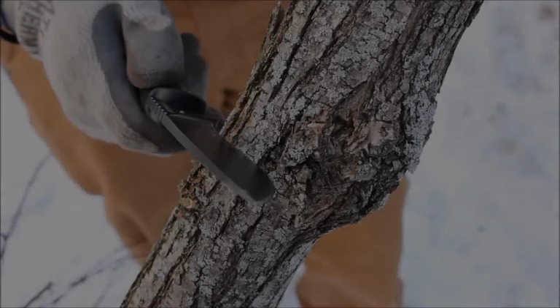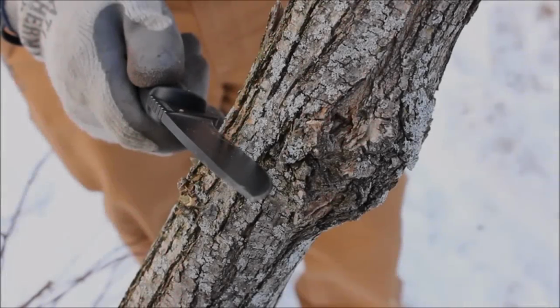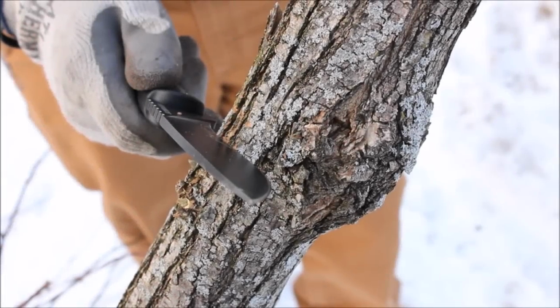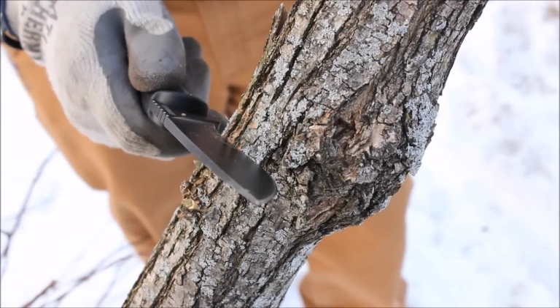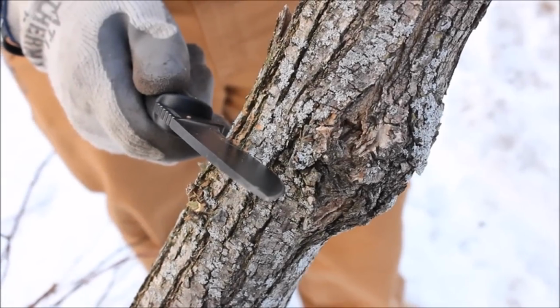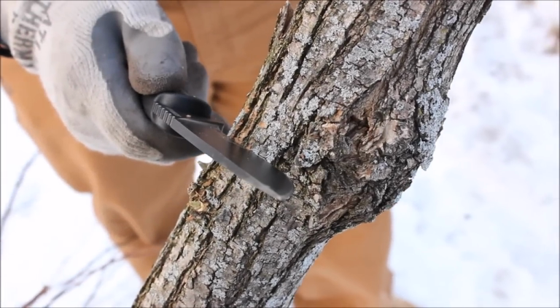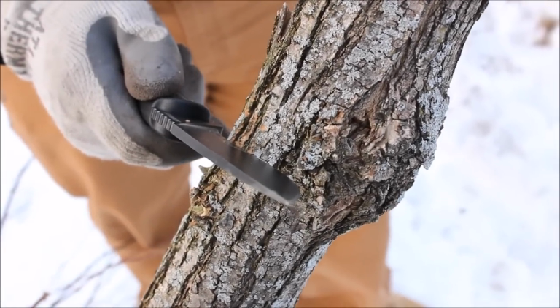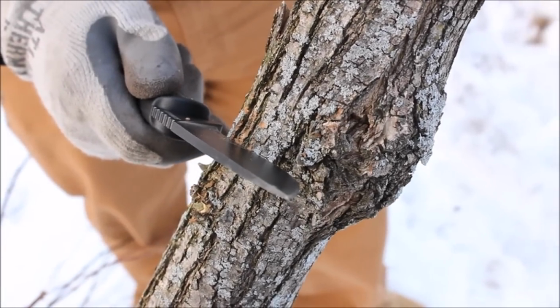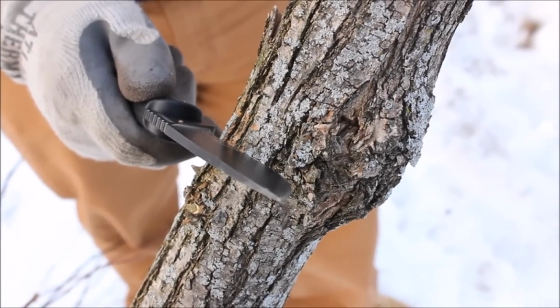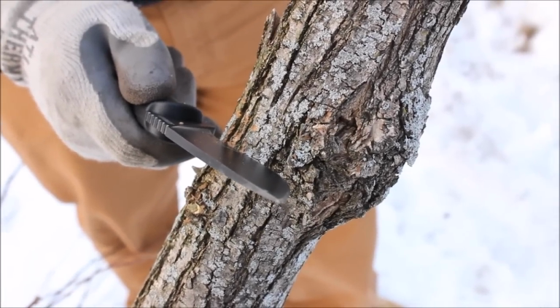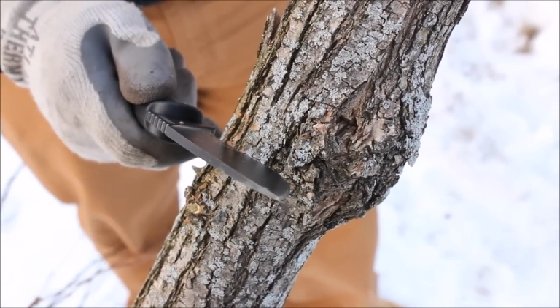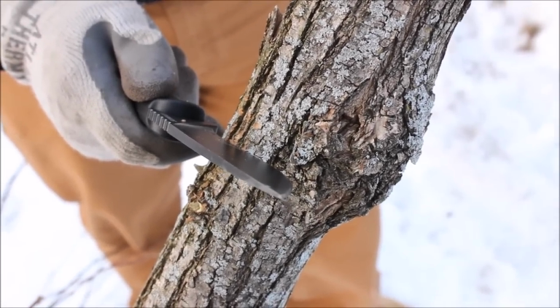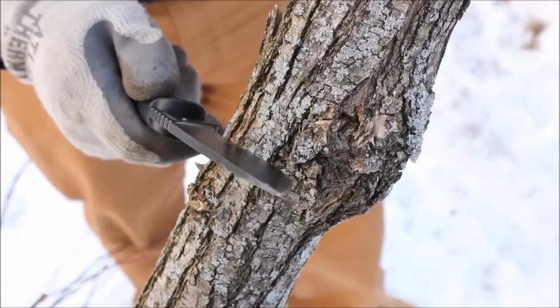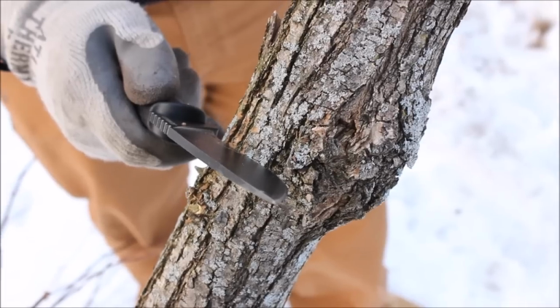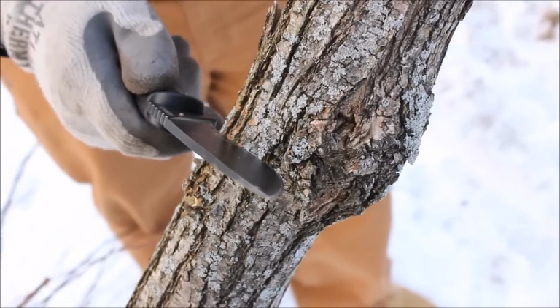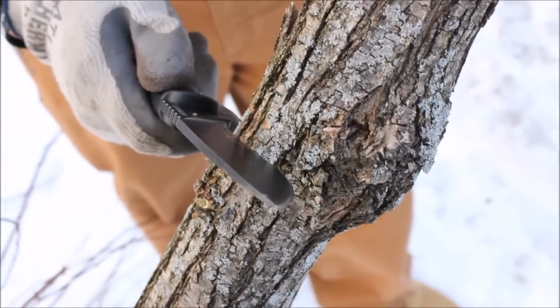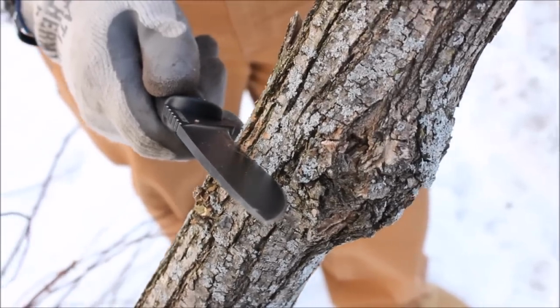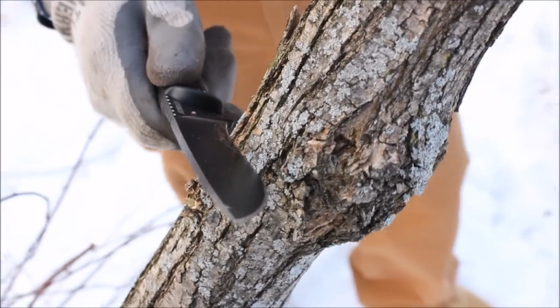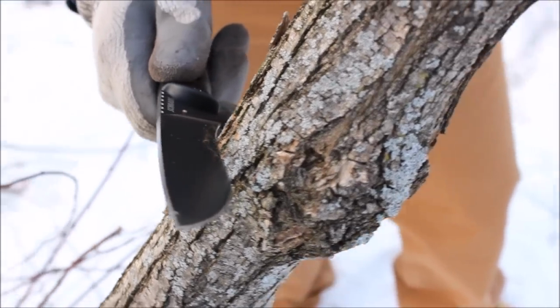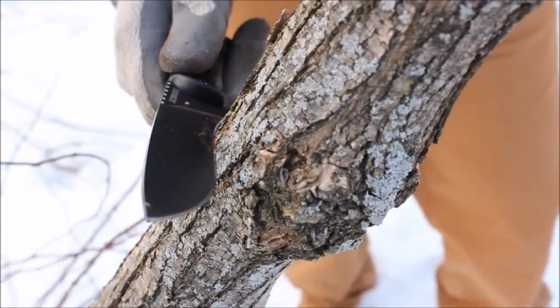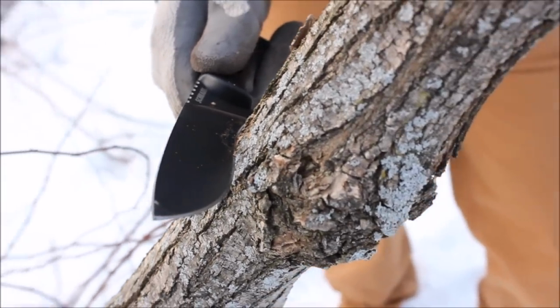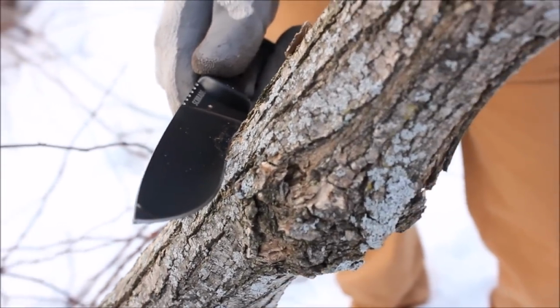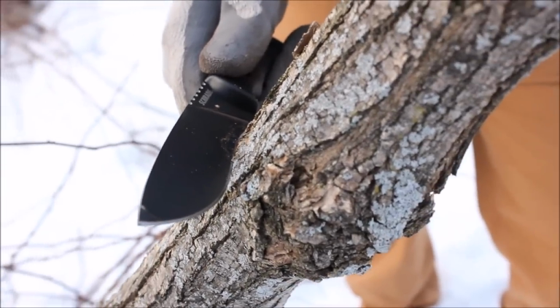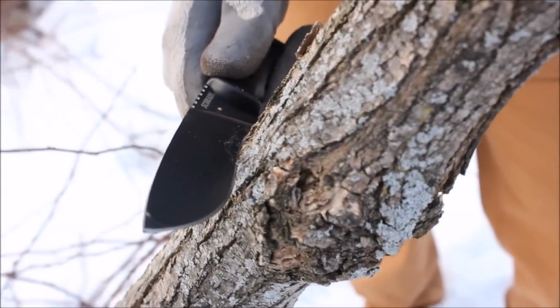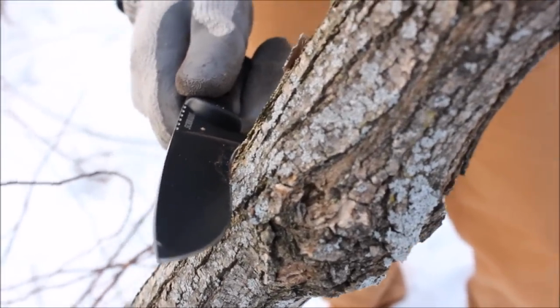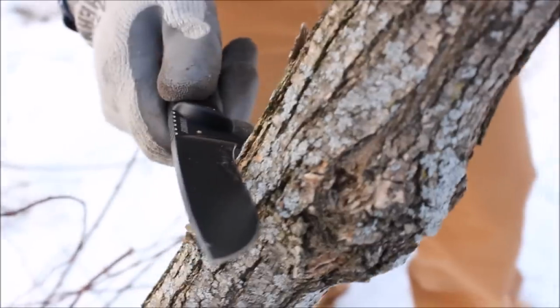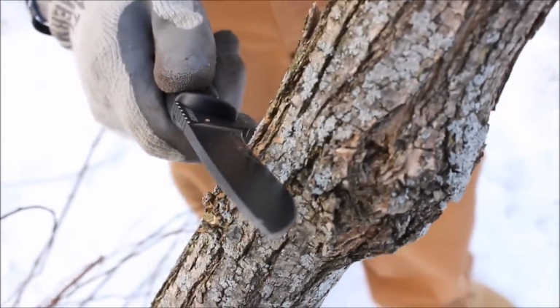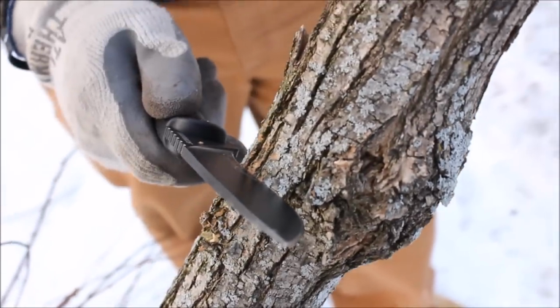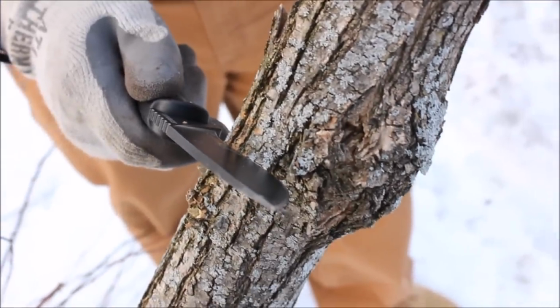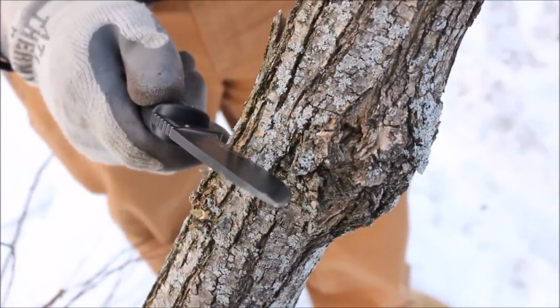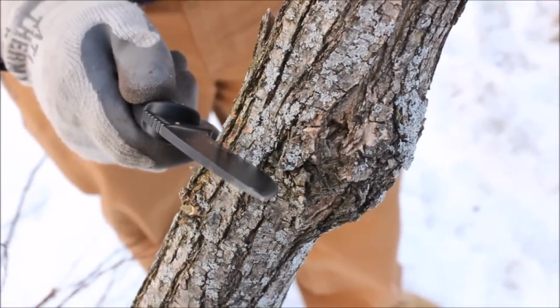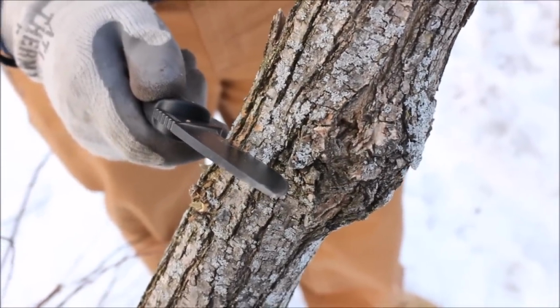This next test will be a chop test. By the size and weight of this knife it's certainly not built as a chopper, but if this is the only knife you had out in the woods — camping, bushcrafting, survival — I want to see if it could hold up, so we're going to work on this locust branch a little bit.